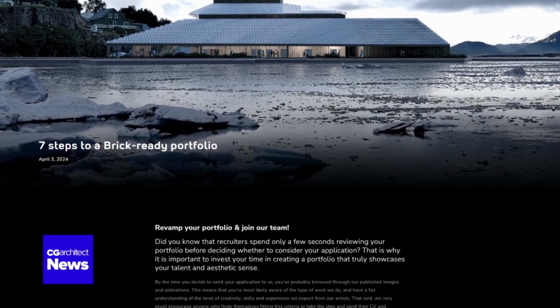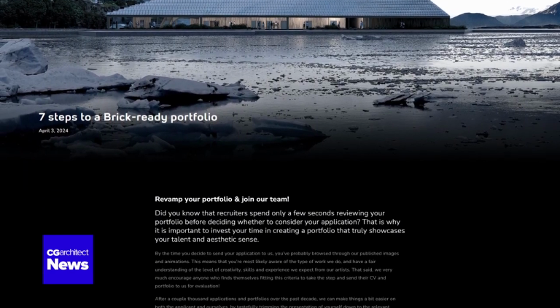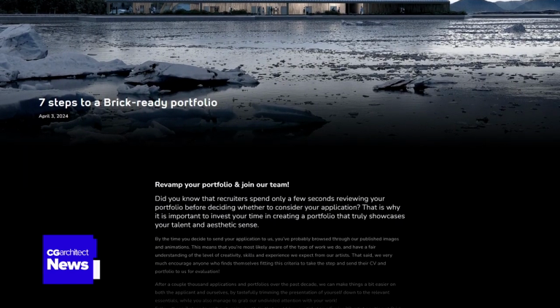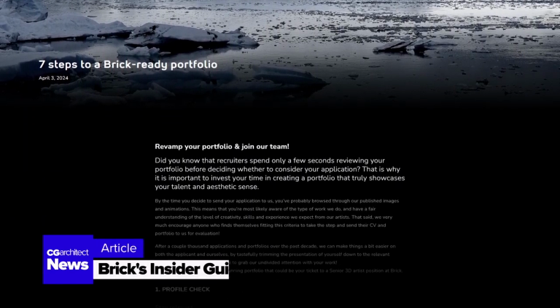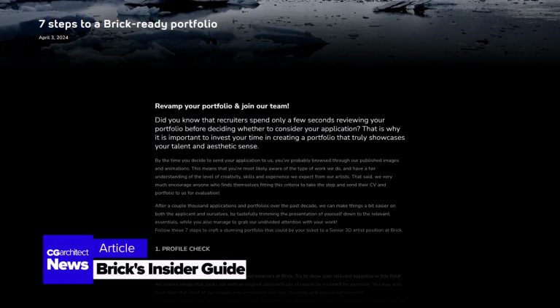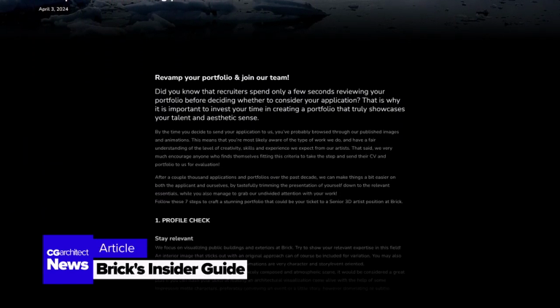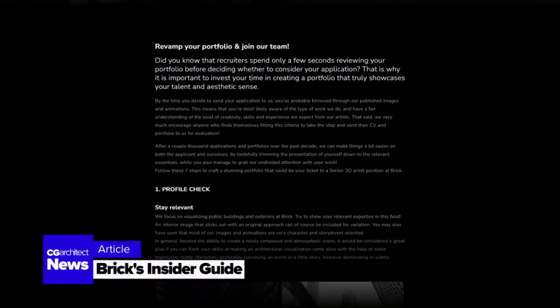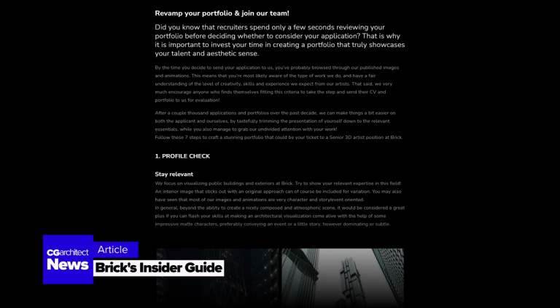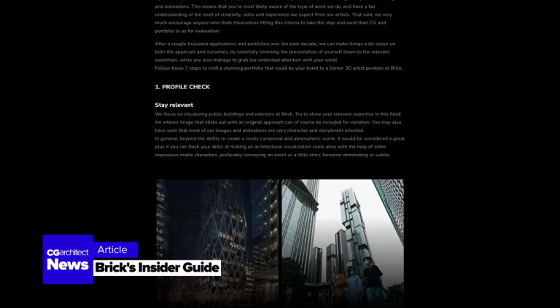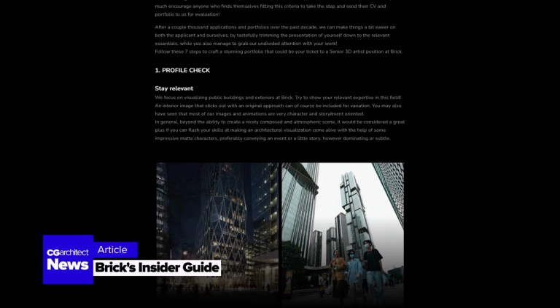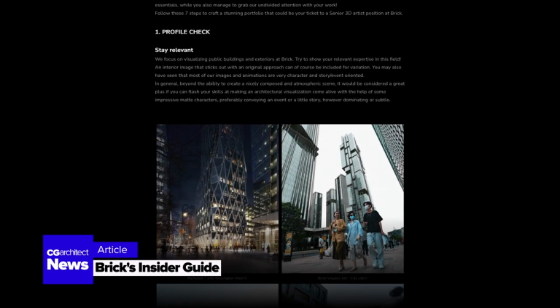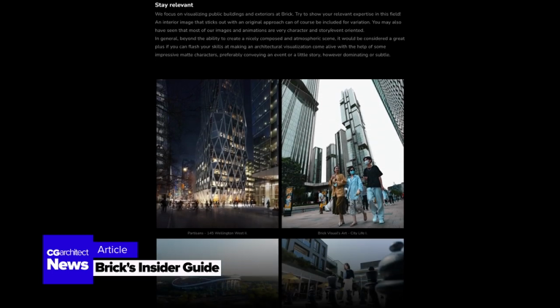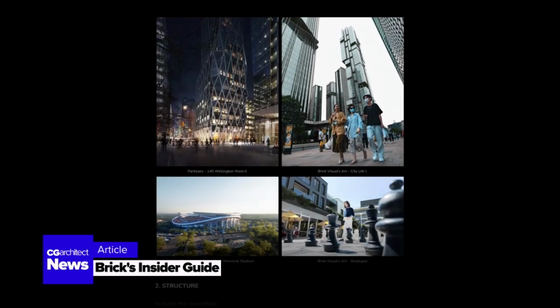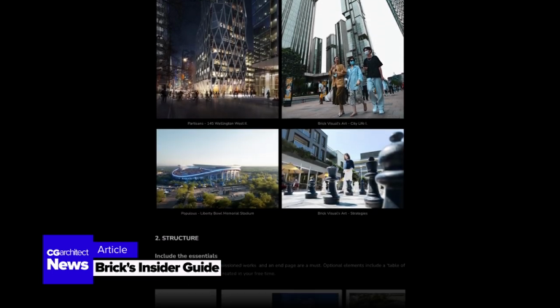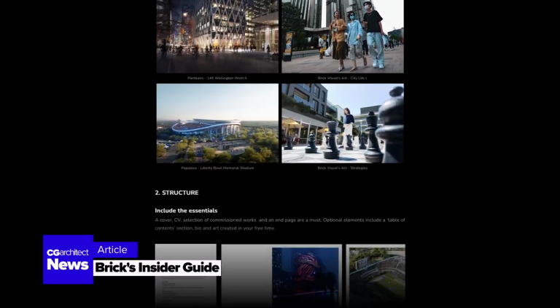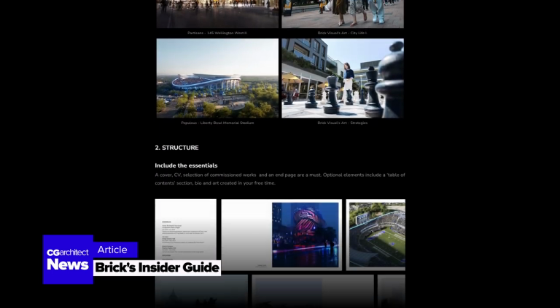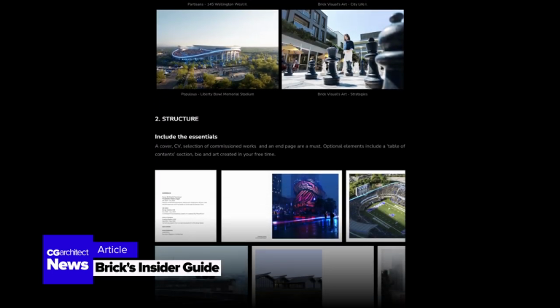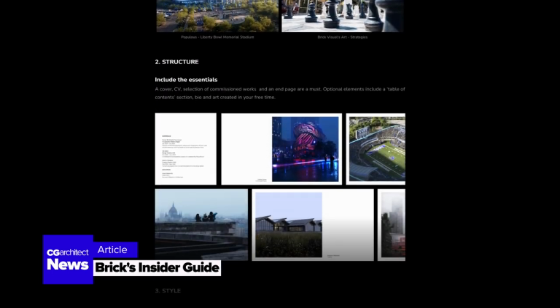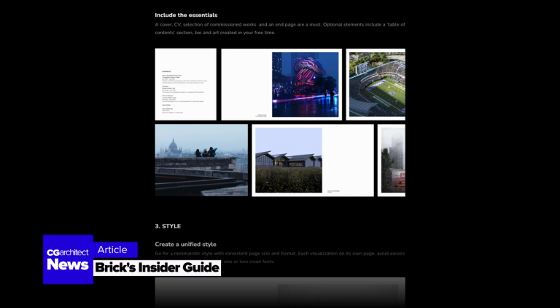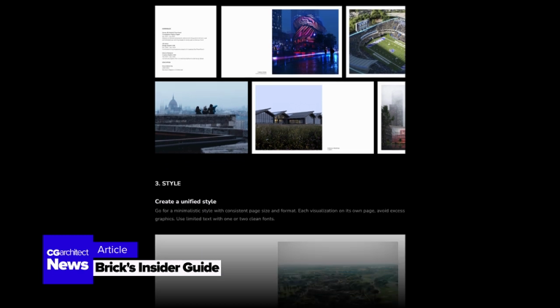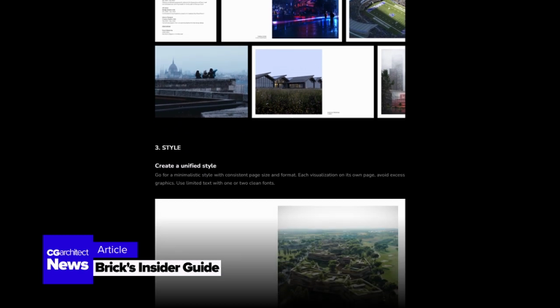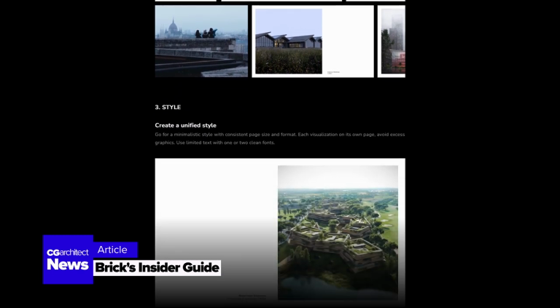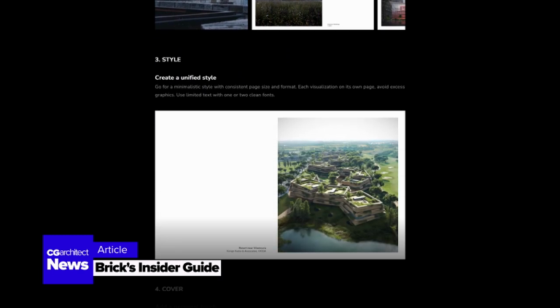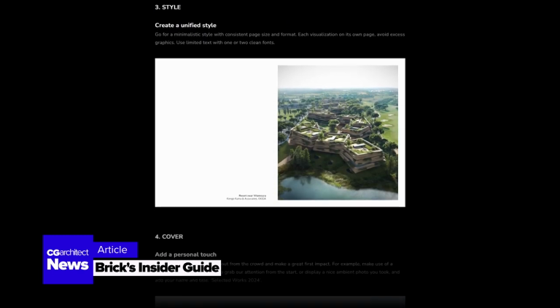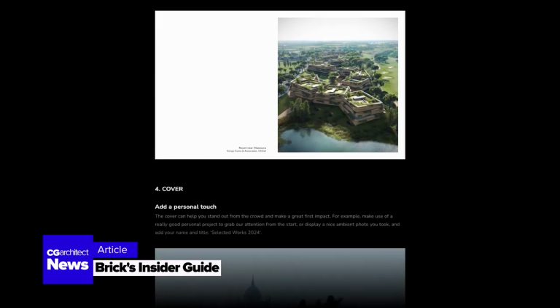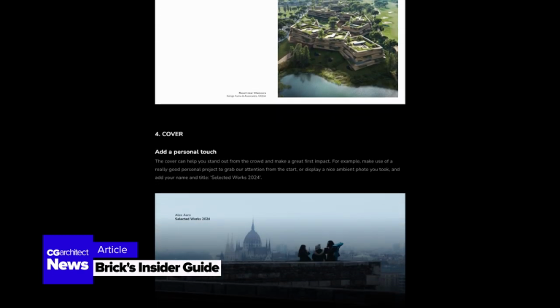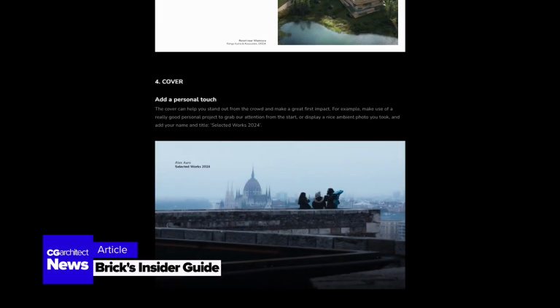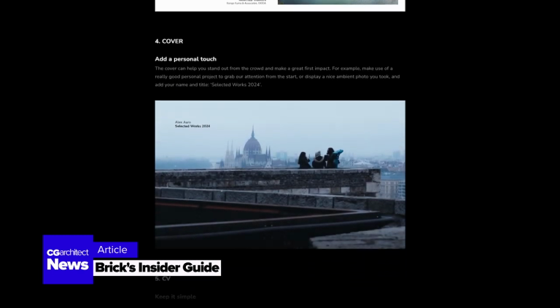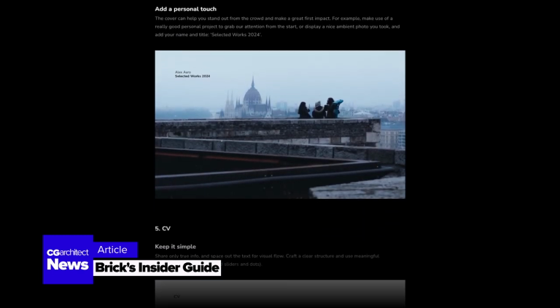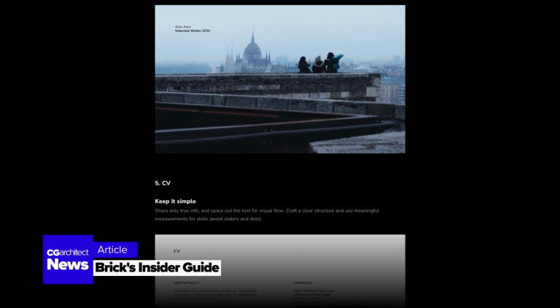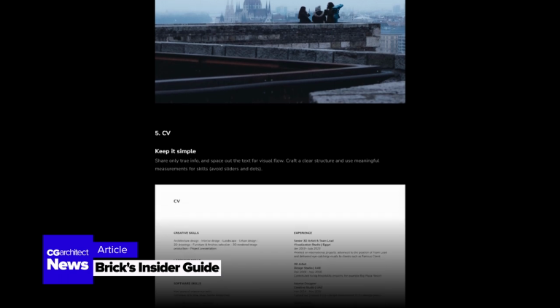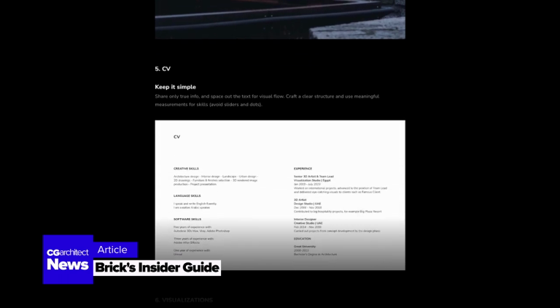Ever thought about how to give your portfolio that extra edge? Don't miss Brick's Insider Guide on our site. Packed with expert advice, it's your roadmap to a portfolio that stands out in the competitive ArchViz landscape.